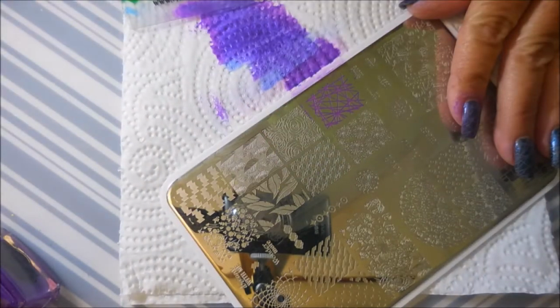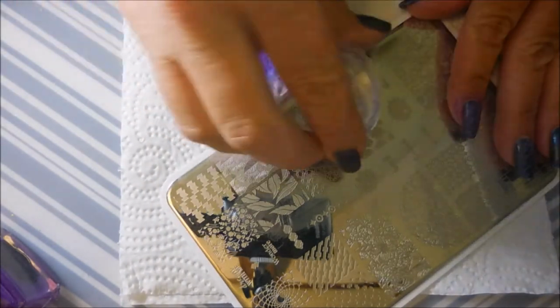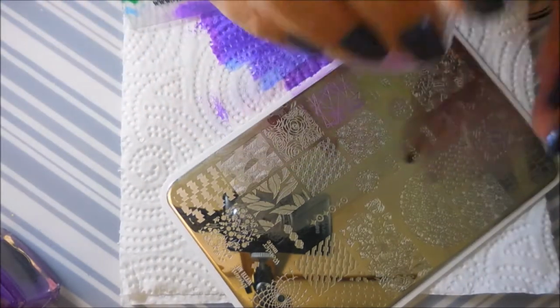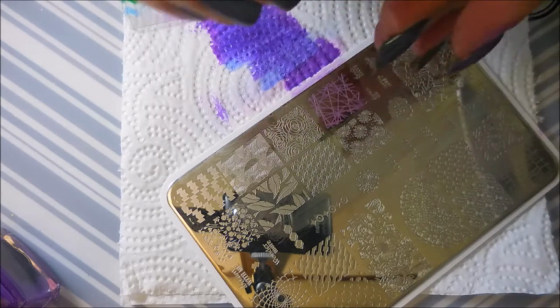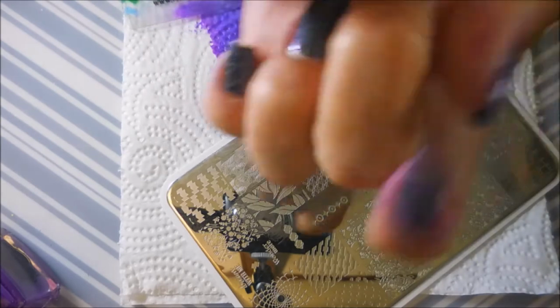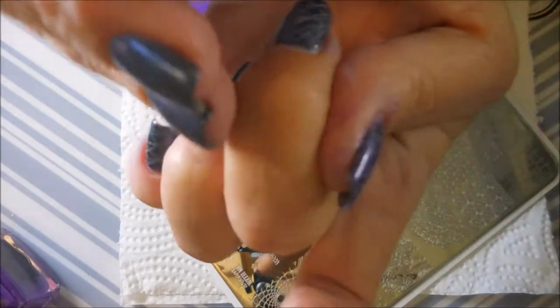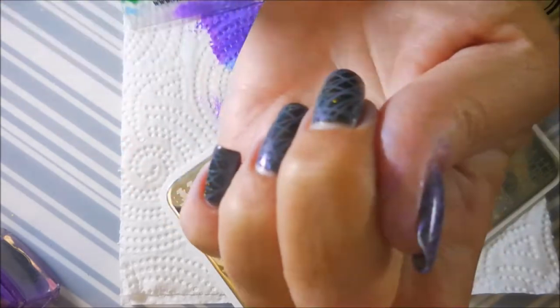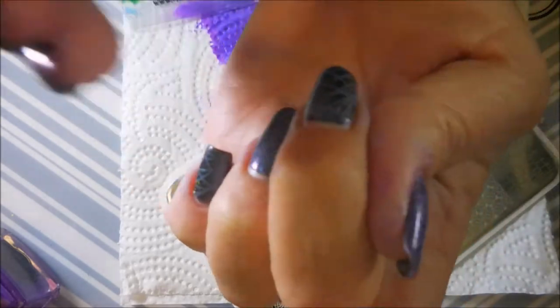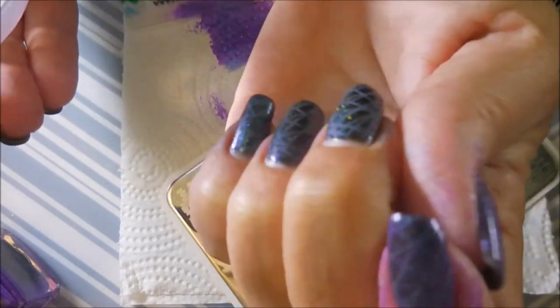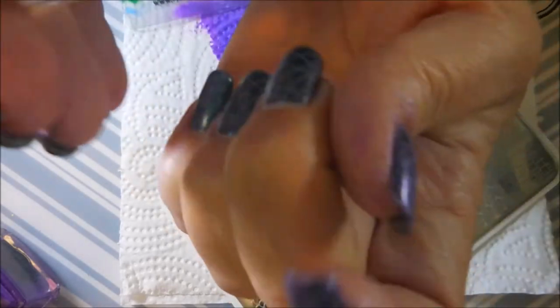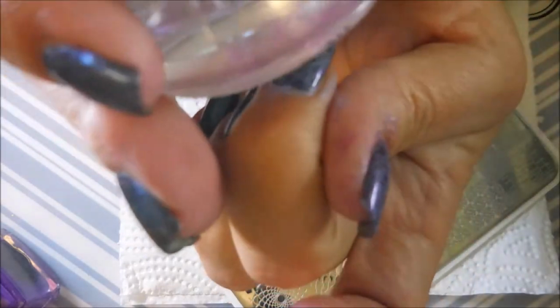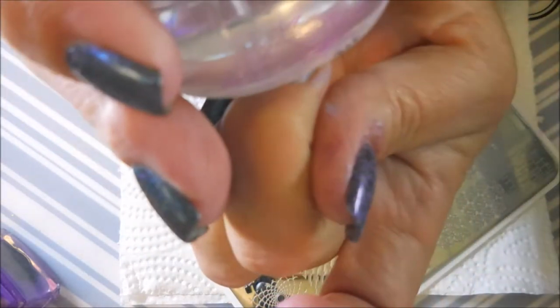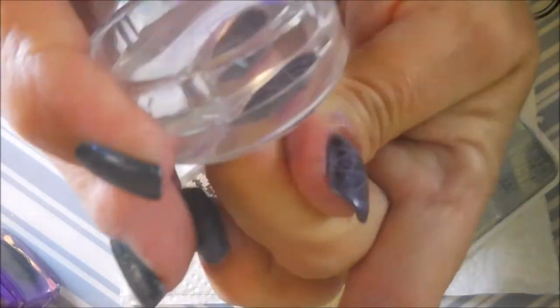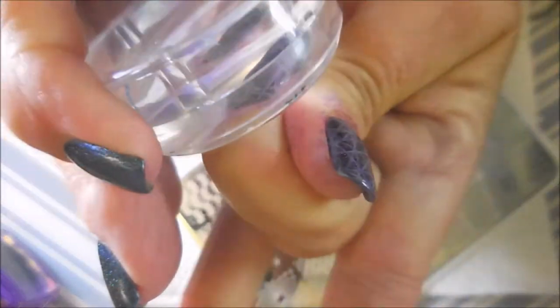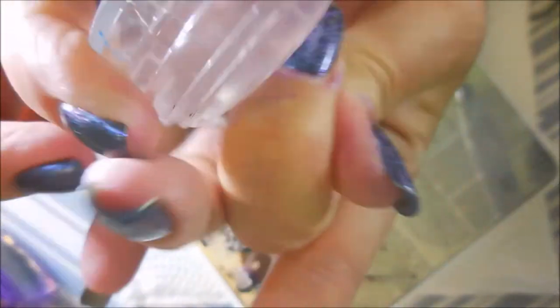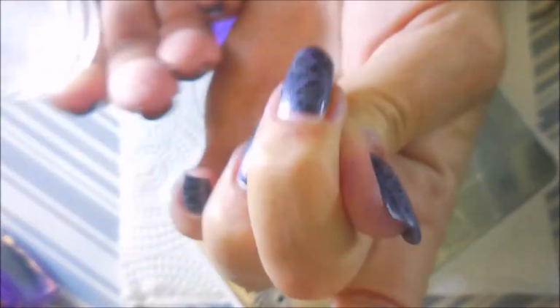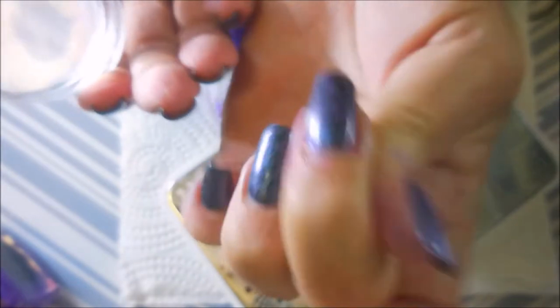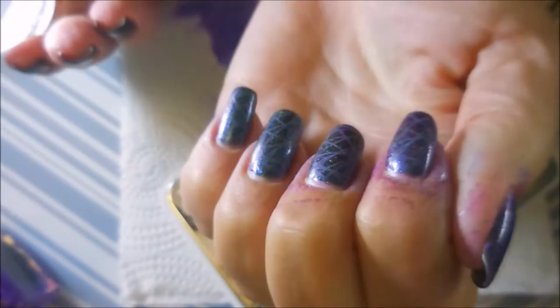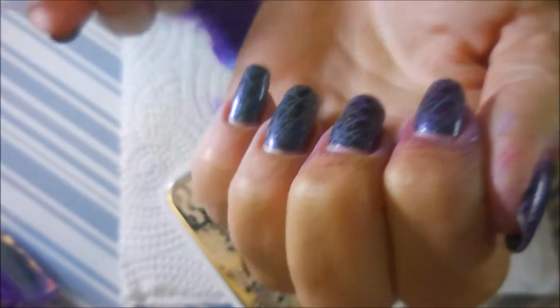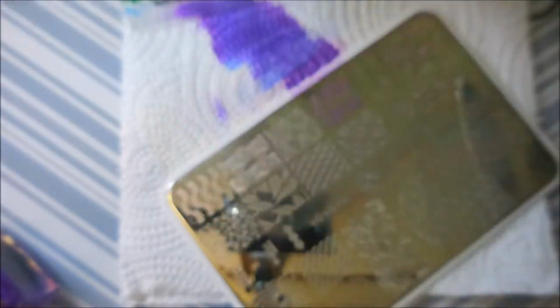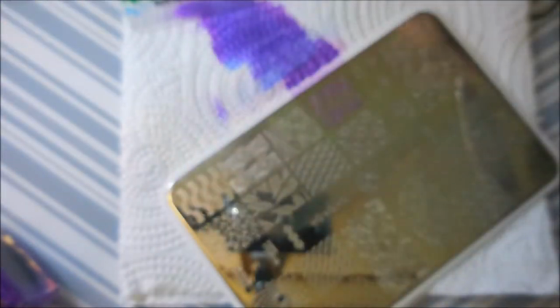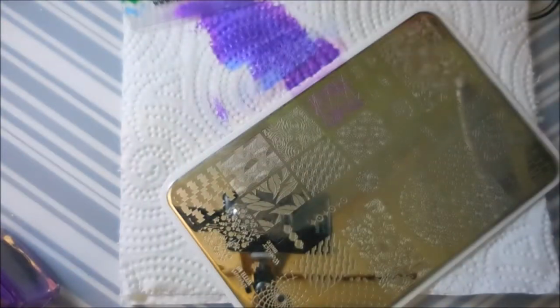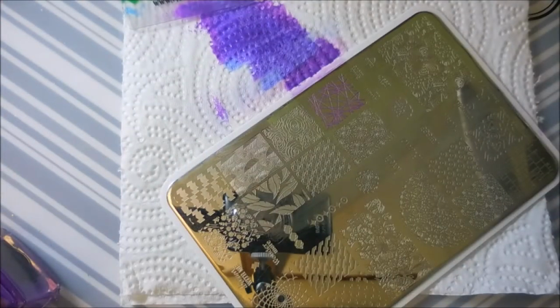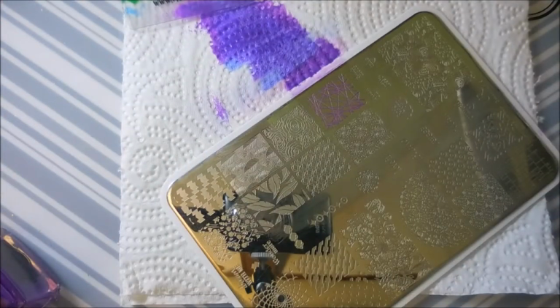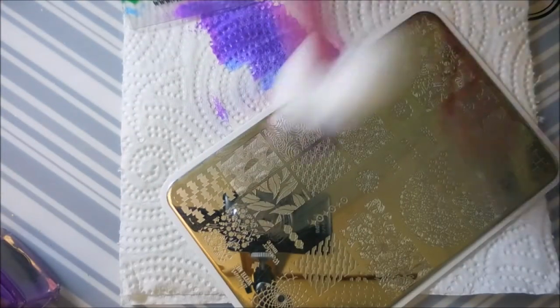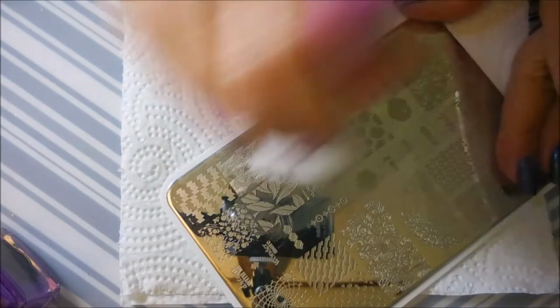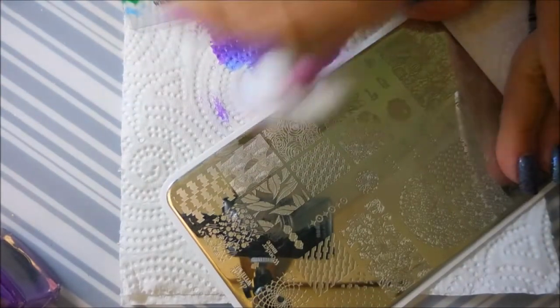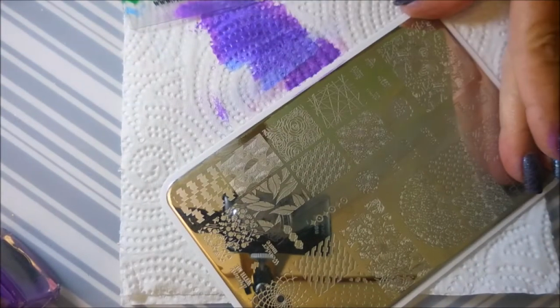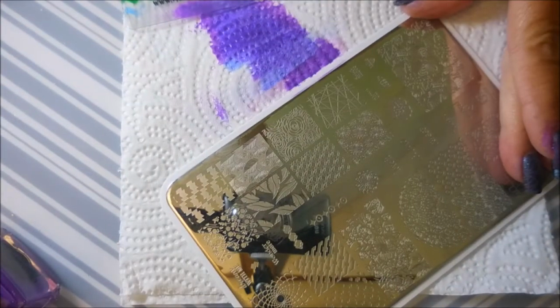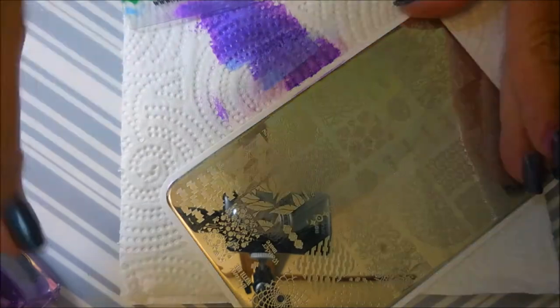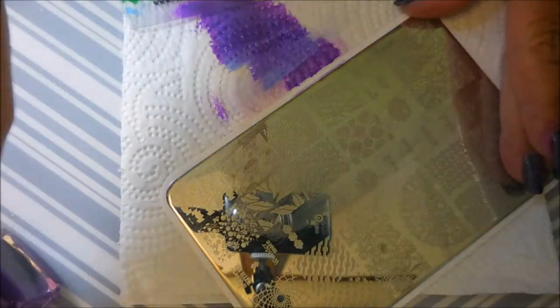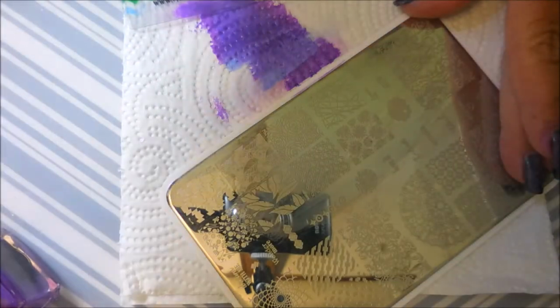I didn't want to totally cover up this manicure. I wanted something on it, but I still wanted to be able to see the polish shining underneath. I wanted that hollow to be able to pop out.